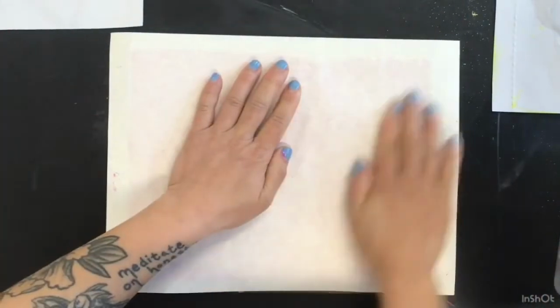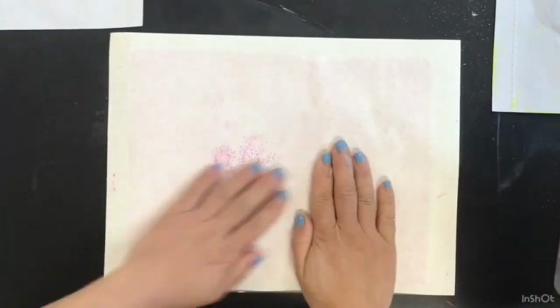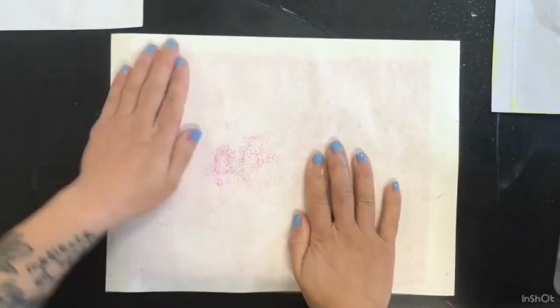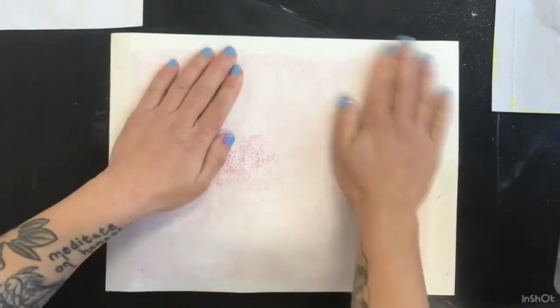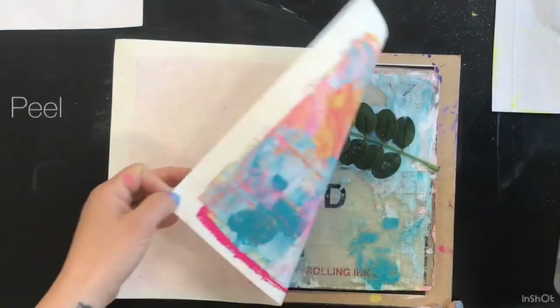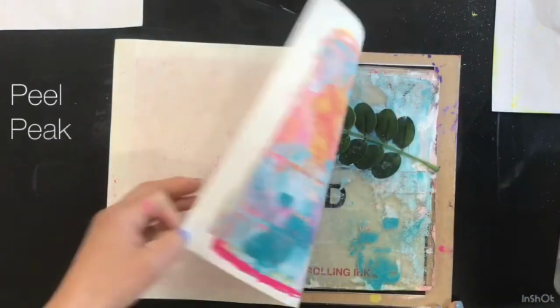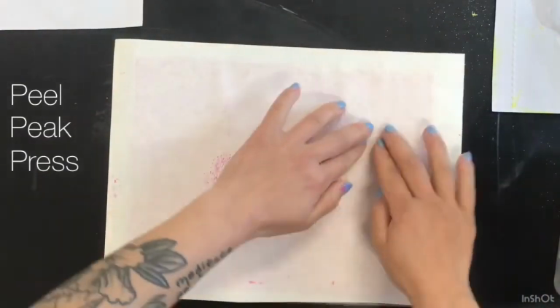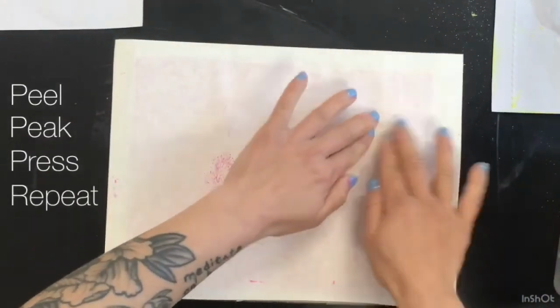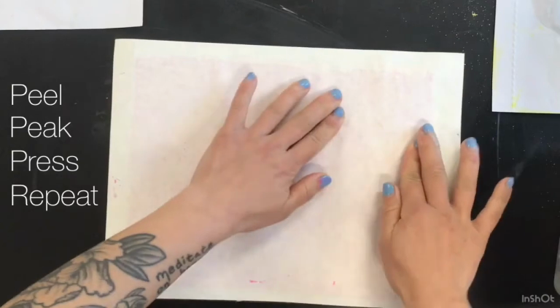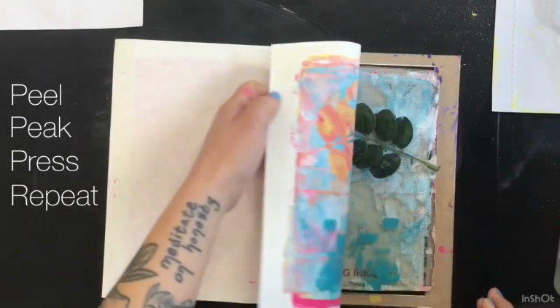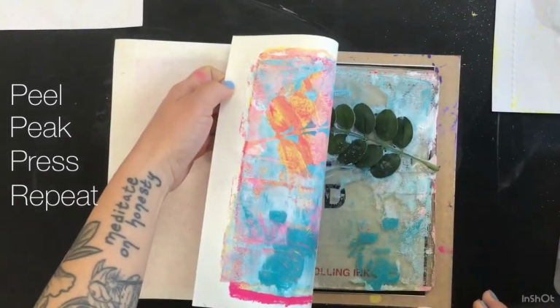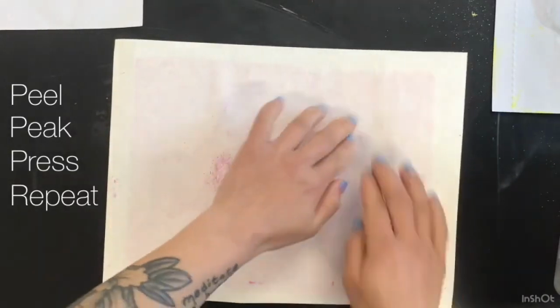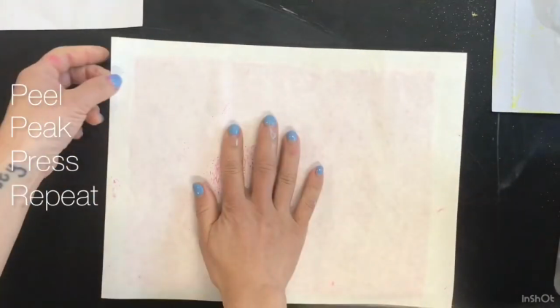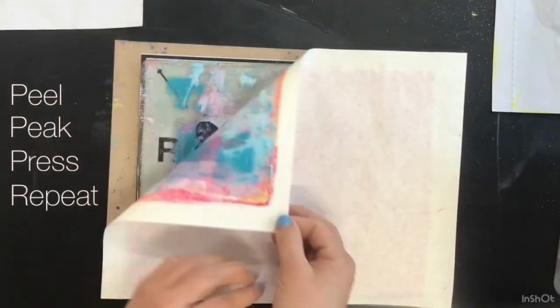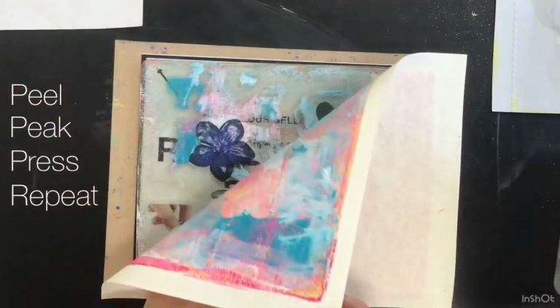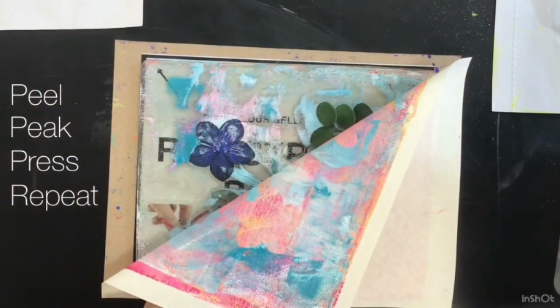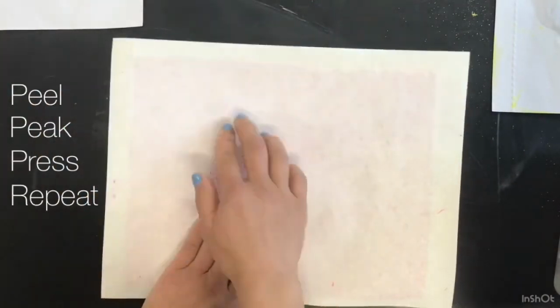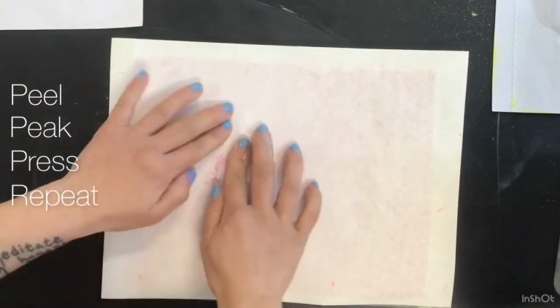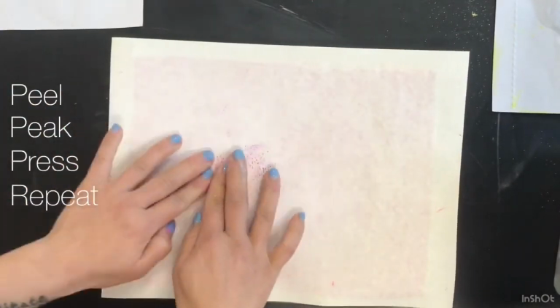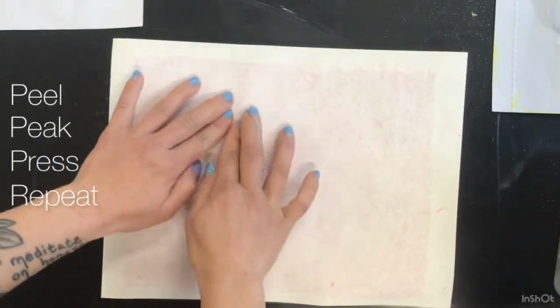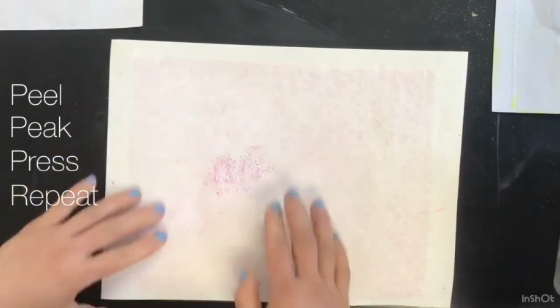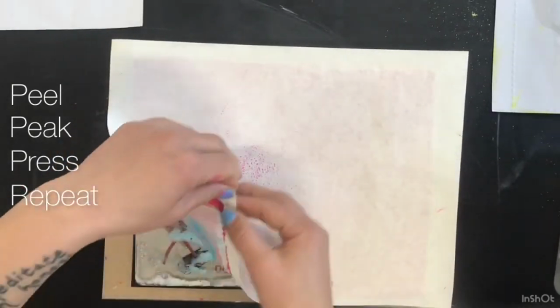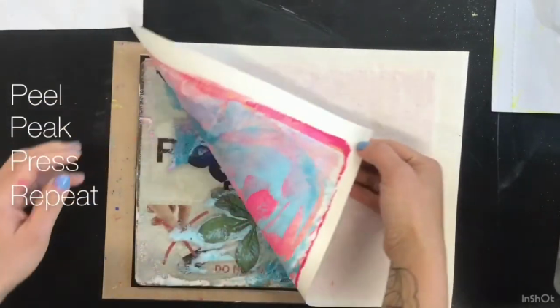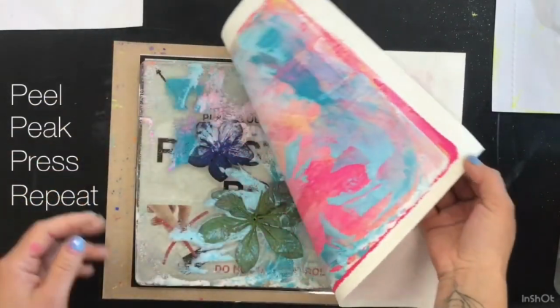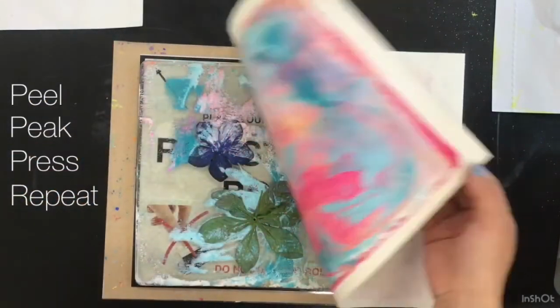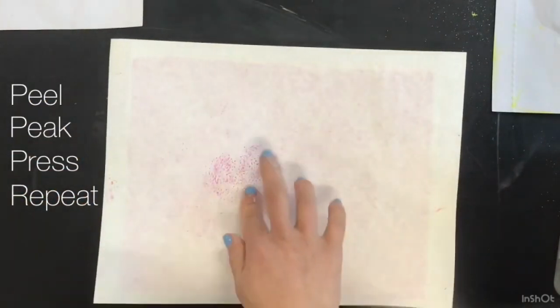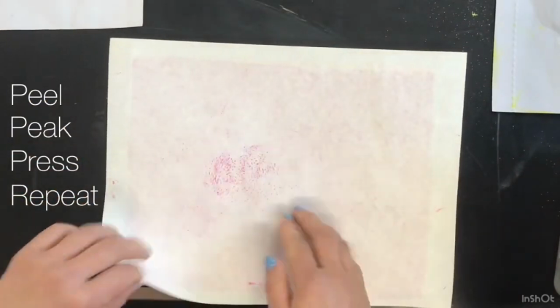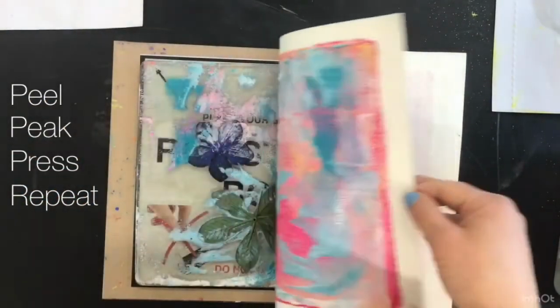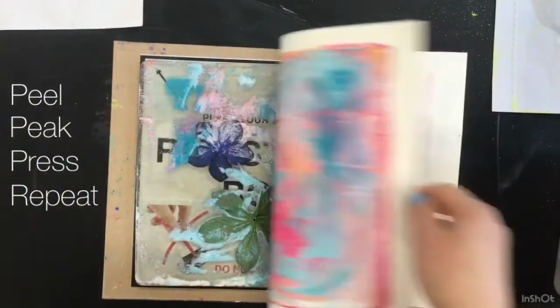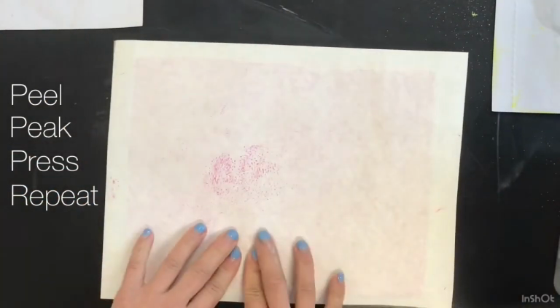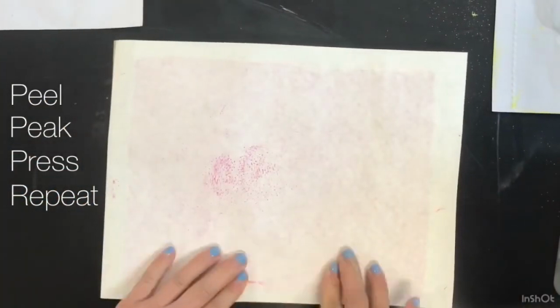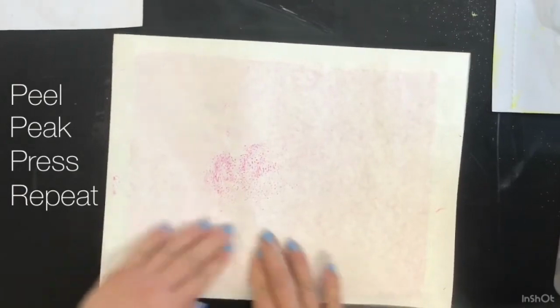Remember, be patient. Peel back the edges of your print to make sure that the ink has transferred the way that you wanted to. Even though I used flatter flowers this time, I was still having to press down on the edges to make sure that the details of the leaves really showed through.